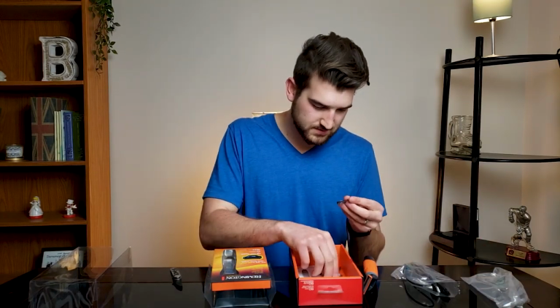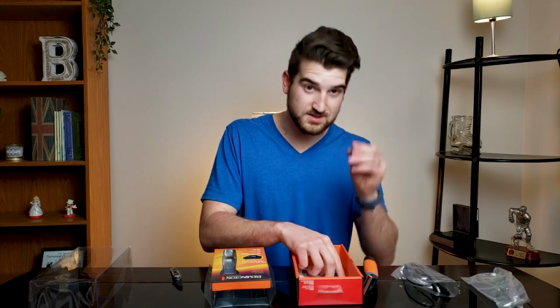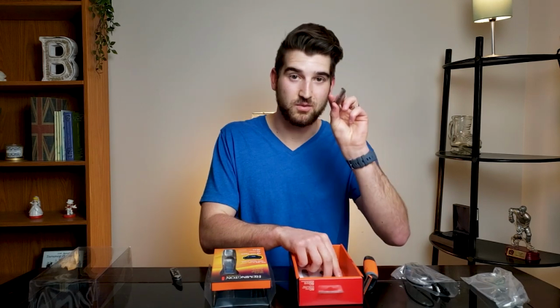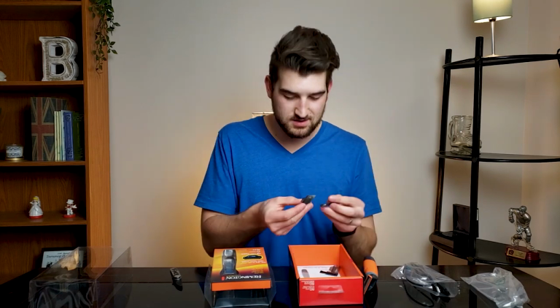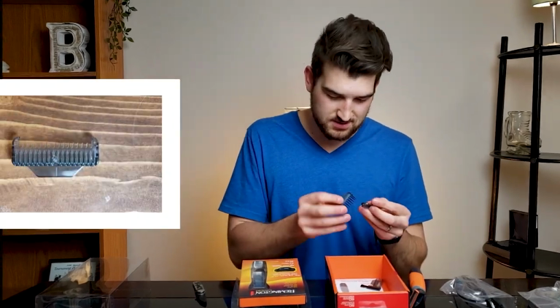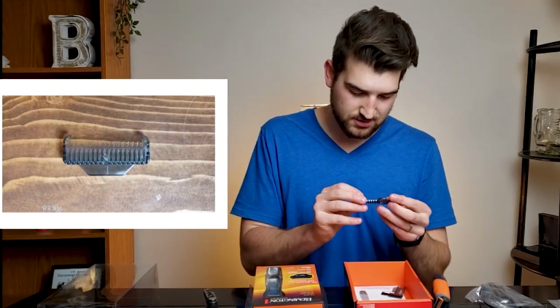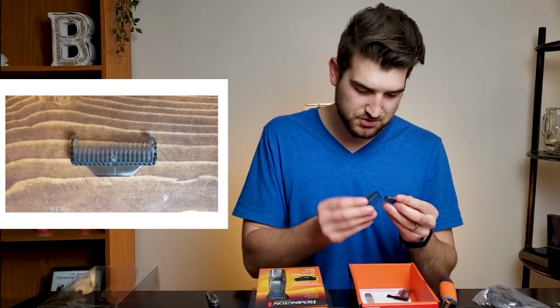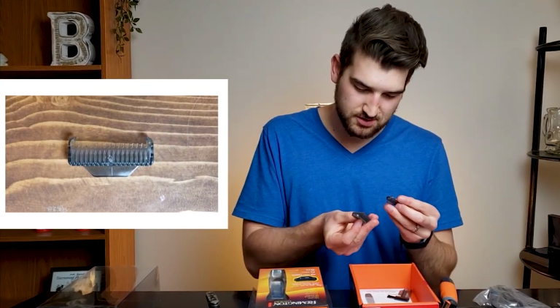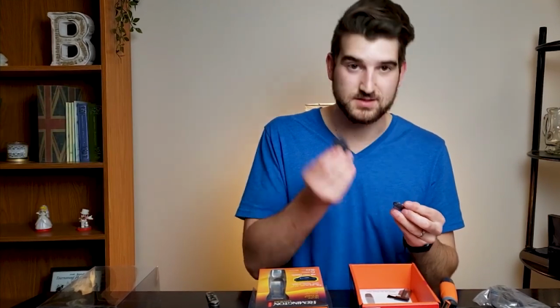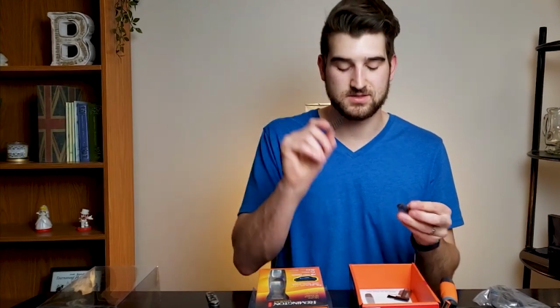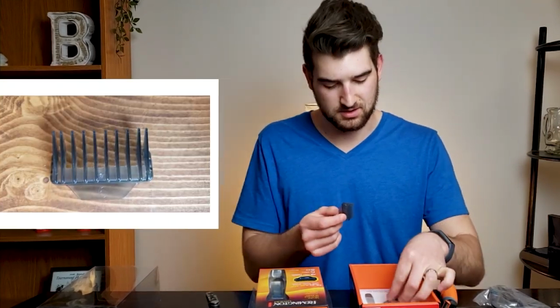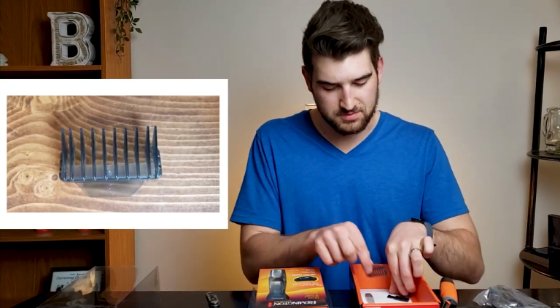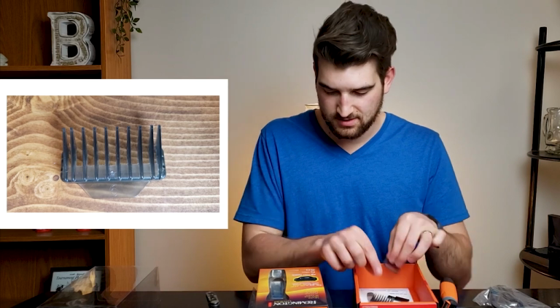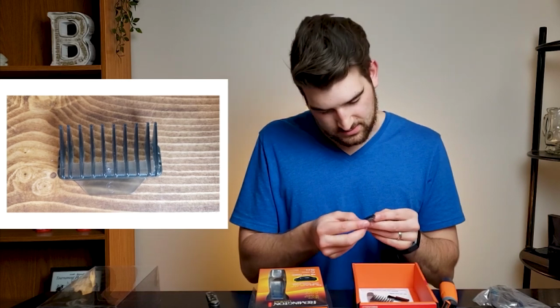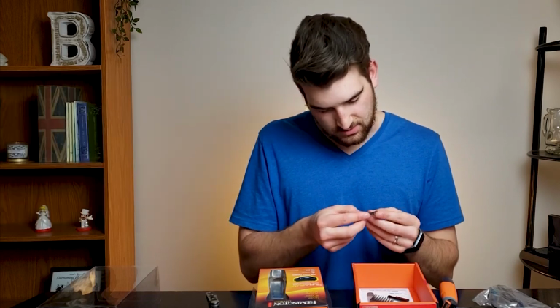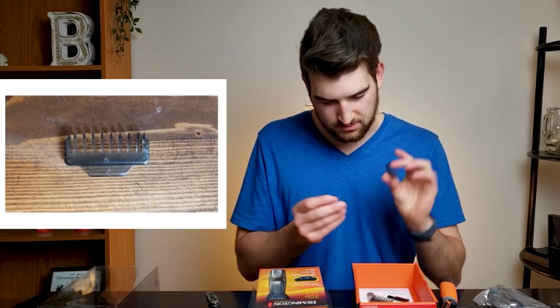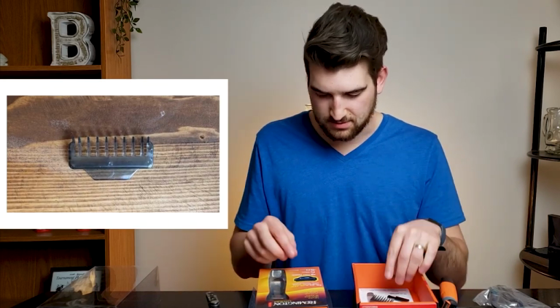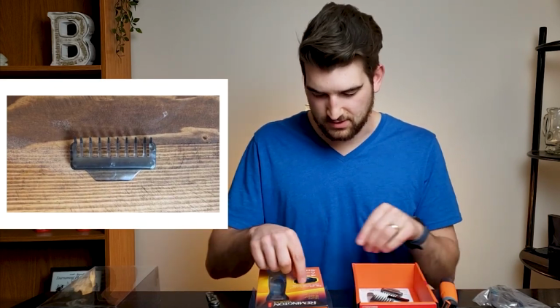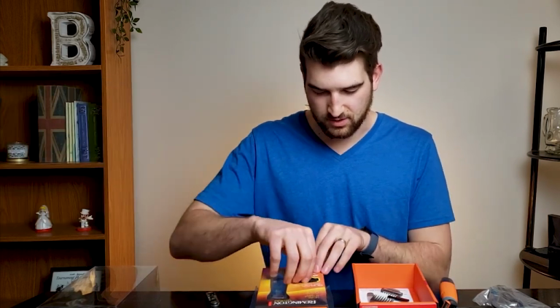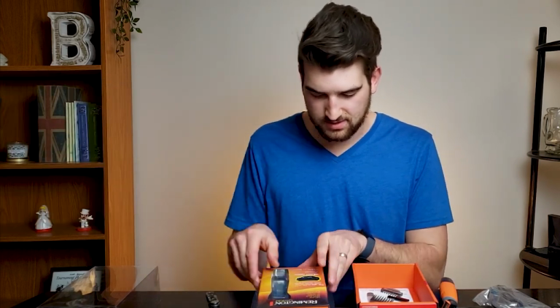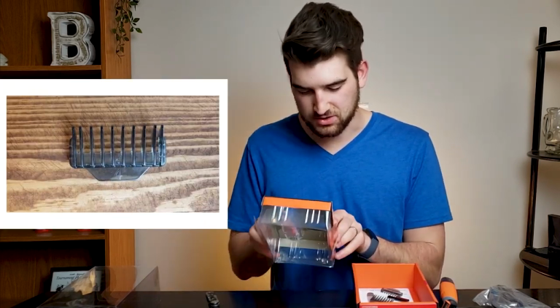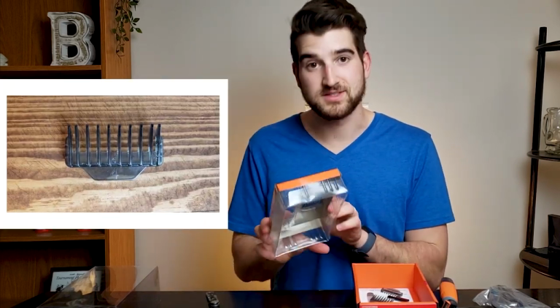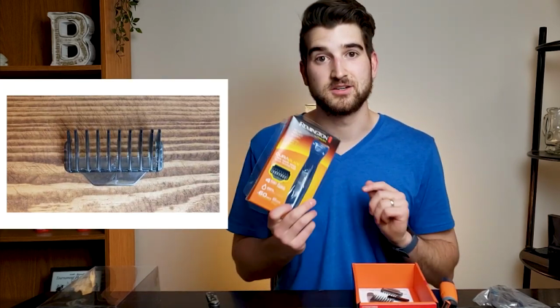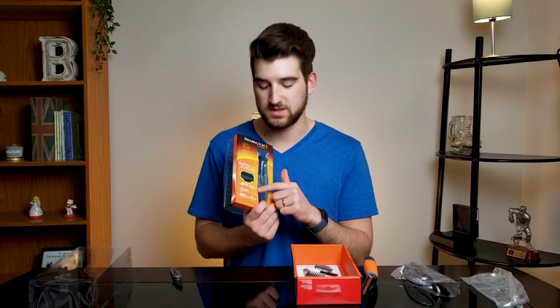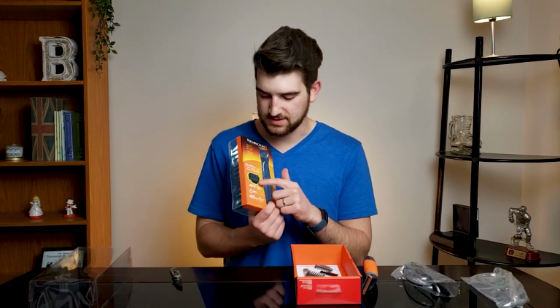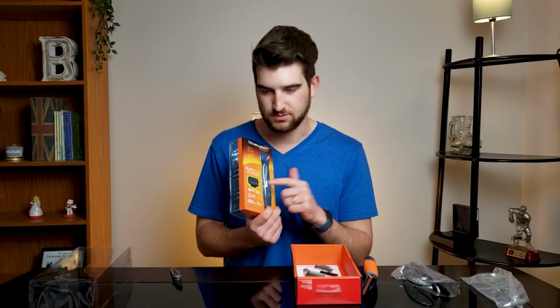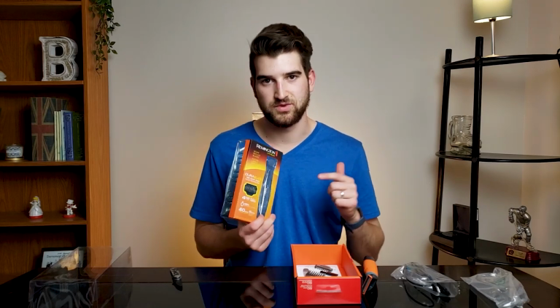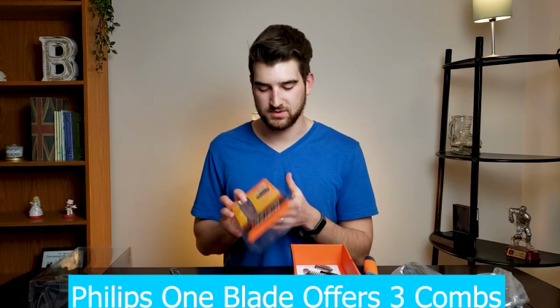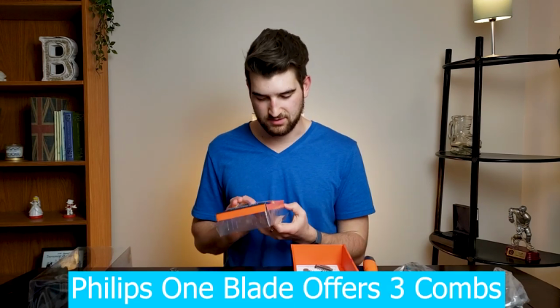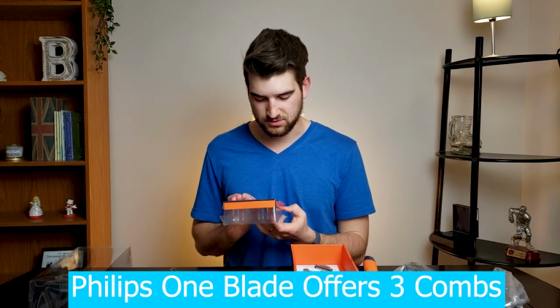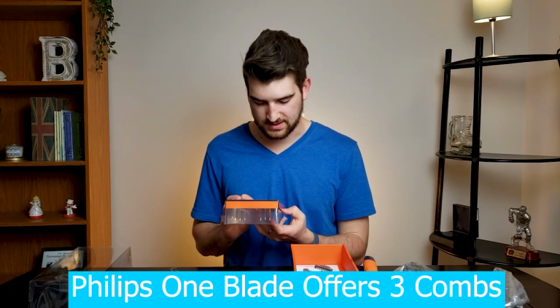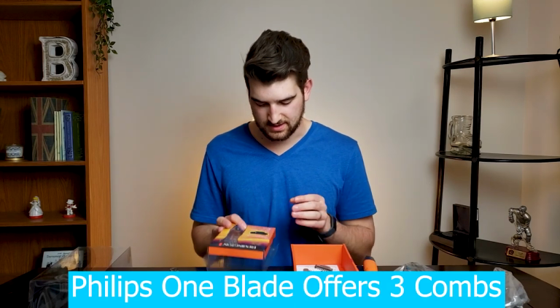This one is a one, so that's for a really short stubble. This is a six, so if you want a little bit of a beard. This one's a two, so more of a stubble. Then you have a four here. It's nice that there's four different sizes — with the Philips OneBlade they only offer you two, so that's kind of nice getting that.